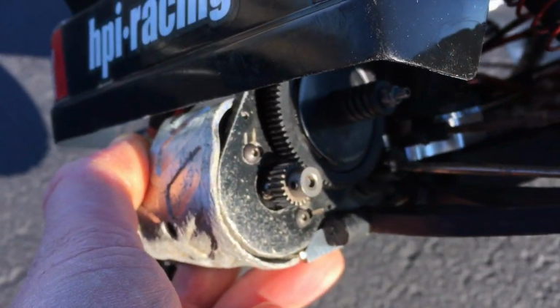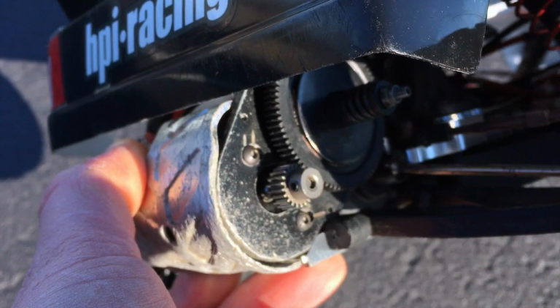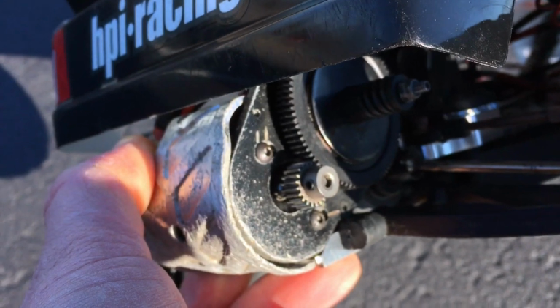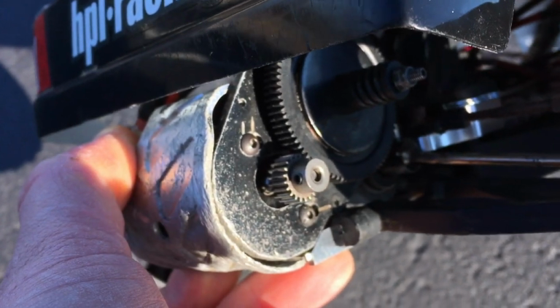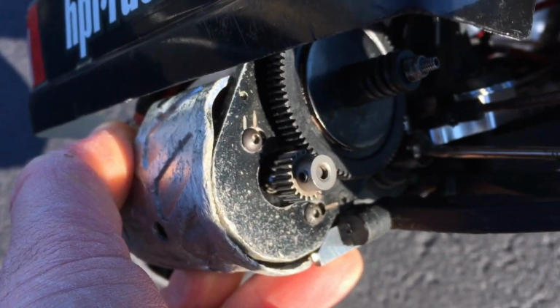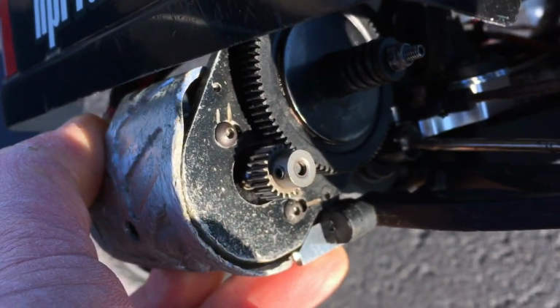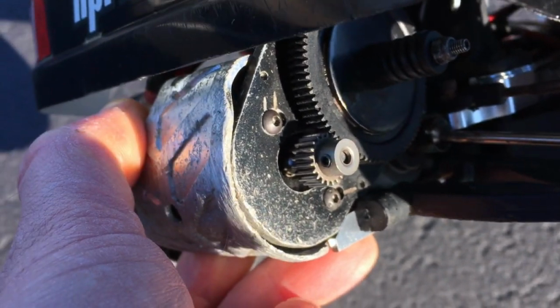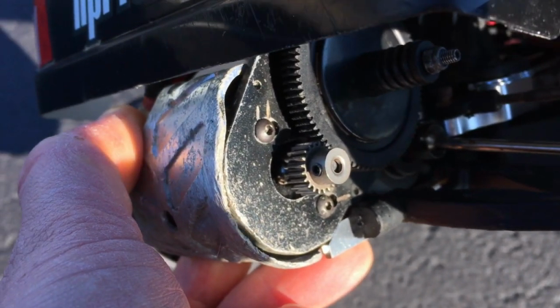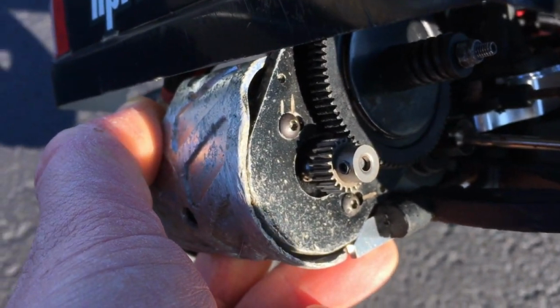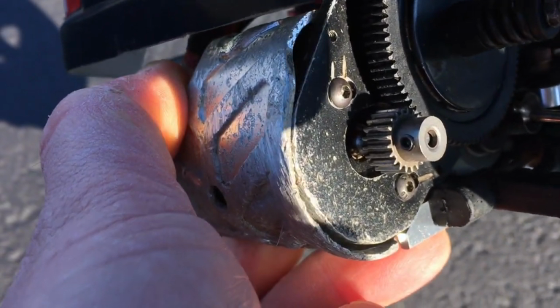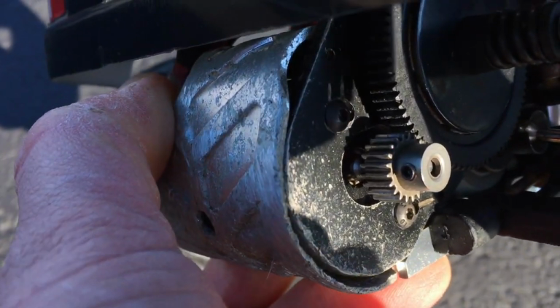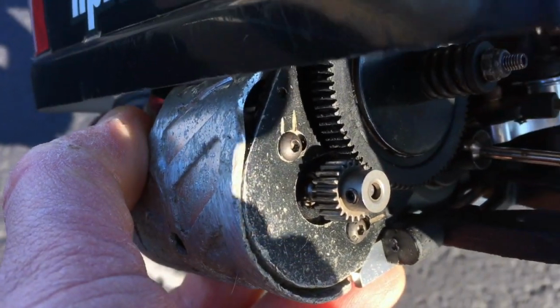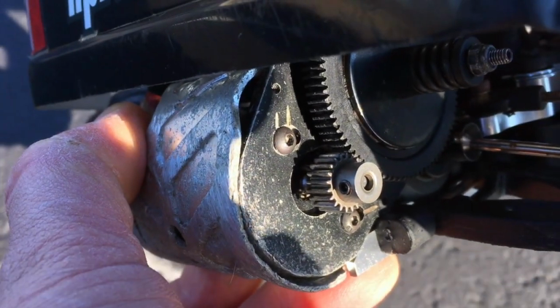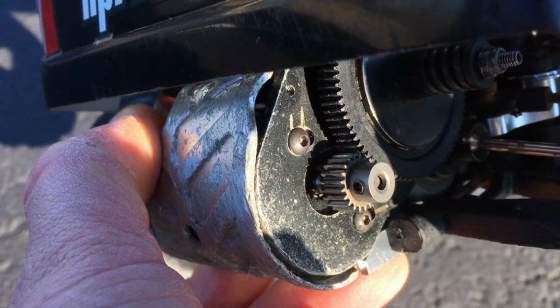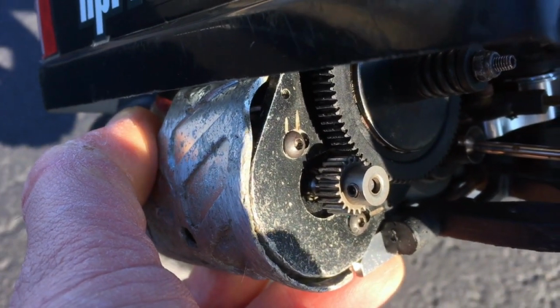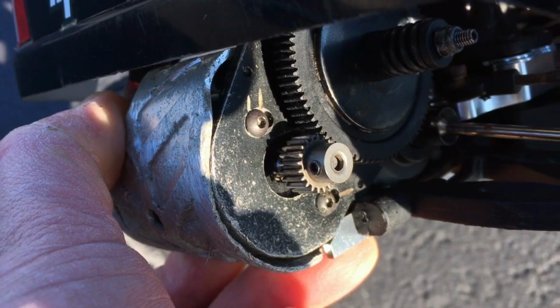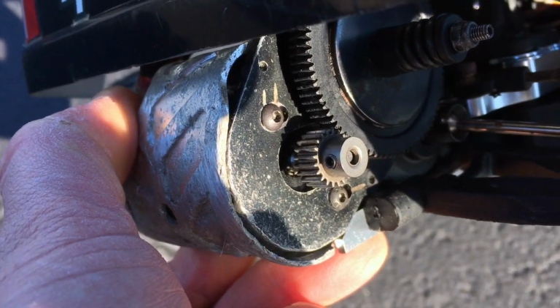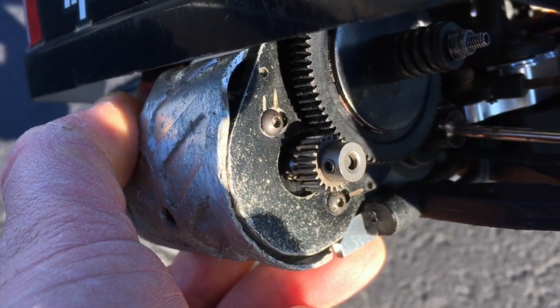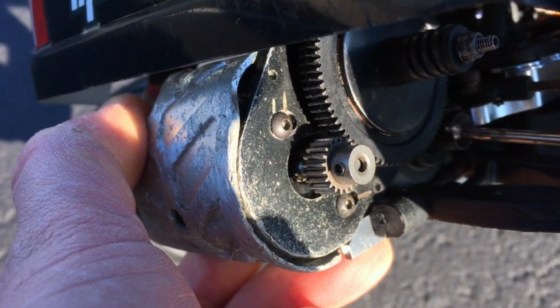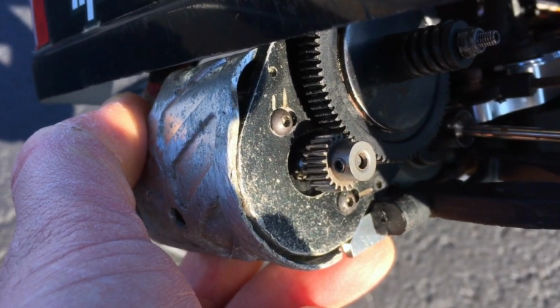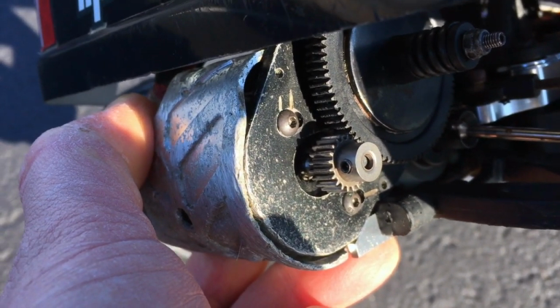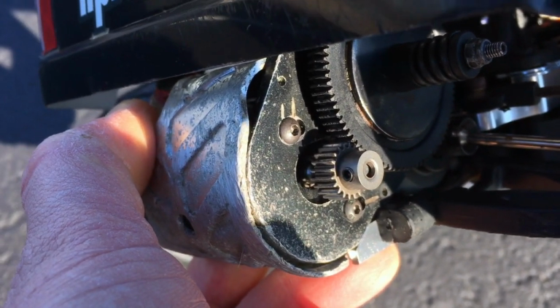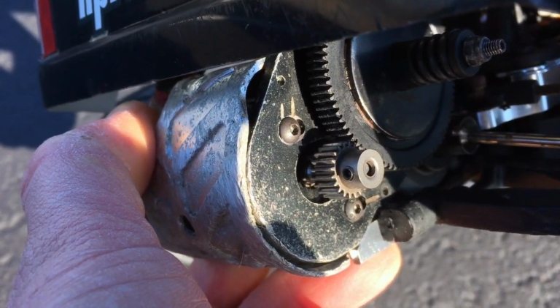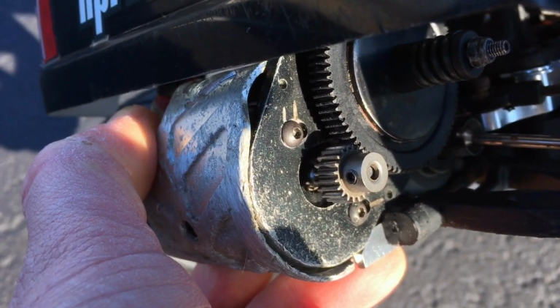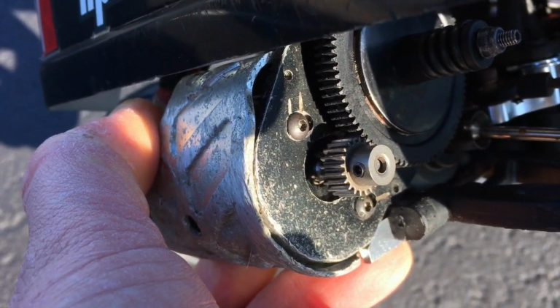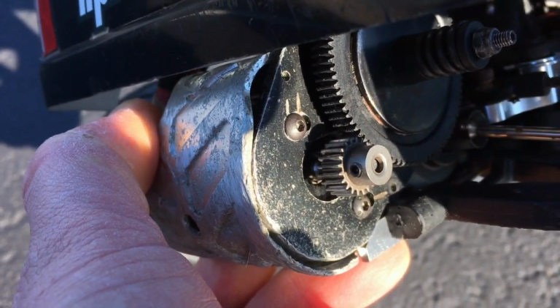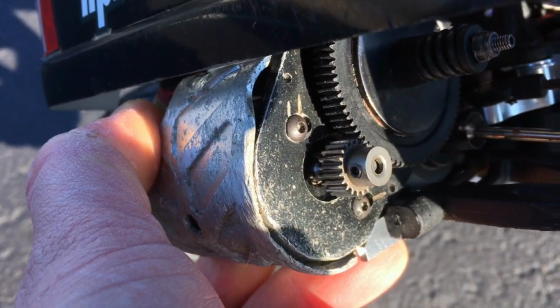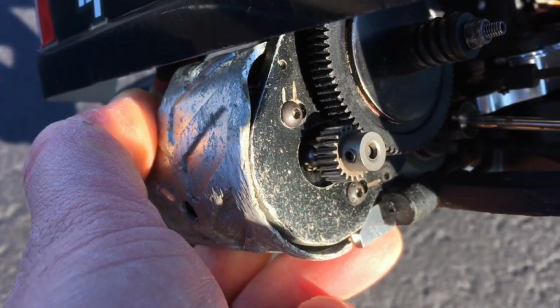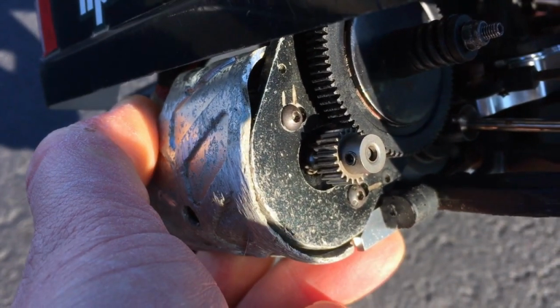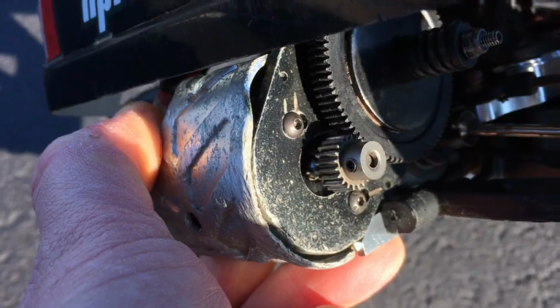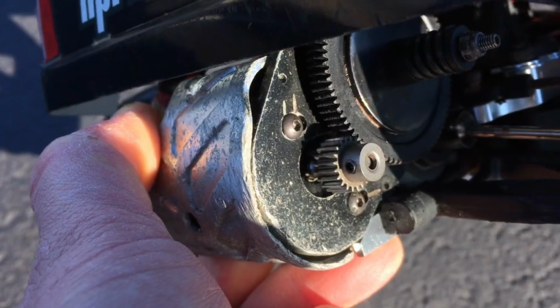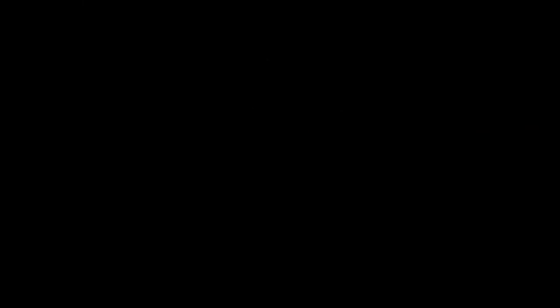So I could either put in a smaller spur gear or get a much larger pinion. You can see here that the motor screws are pretty much almost all the way to the left — there's absolutely no space to put in a larger pinion. That's a problem.